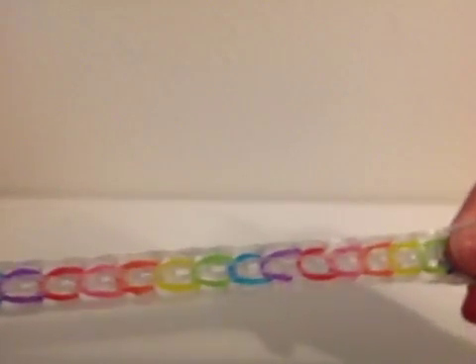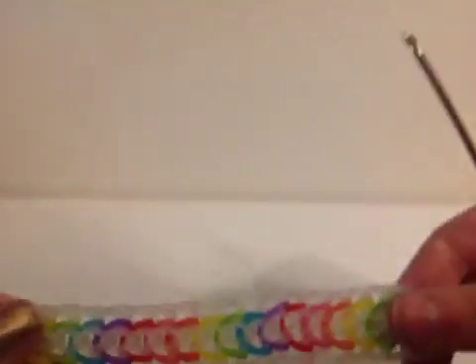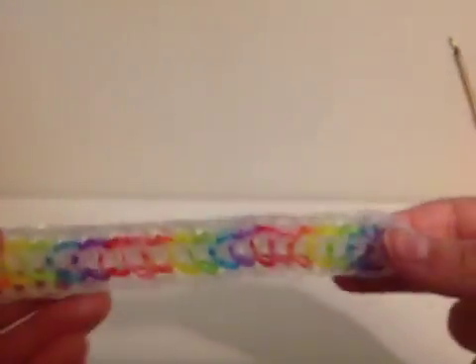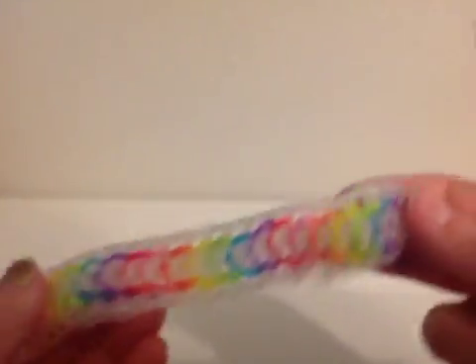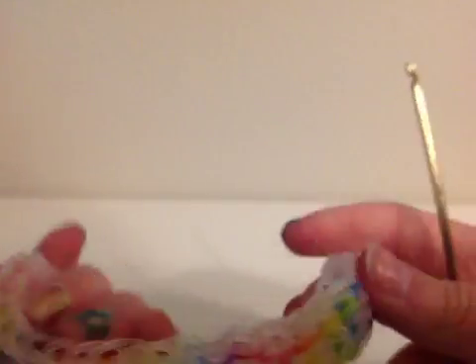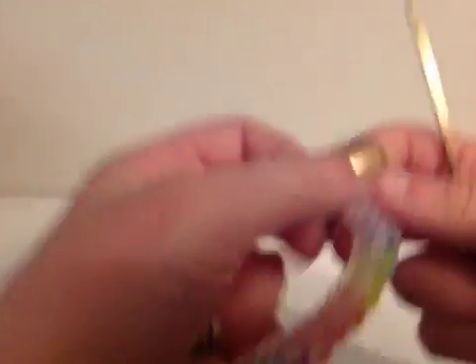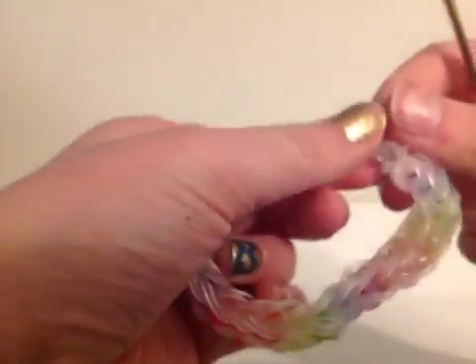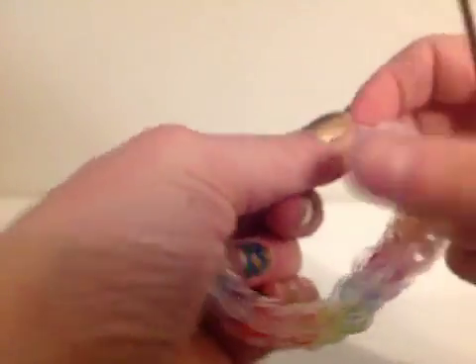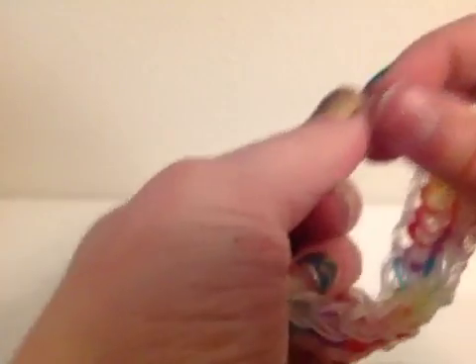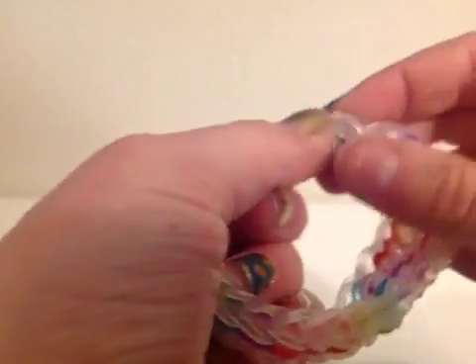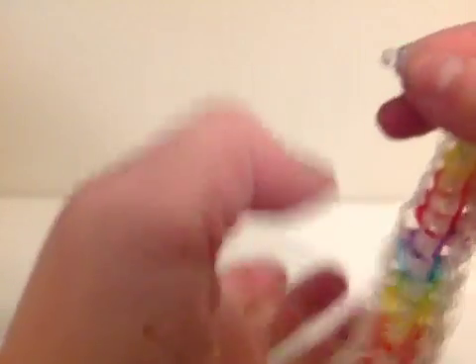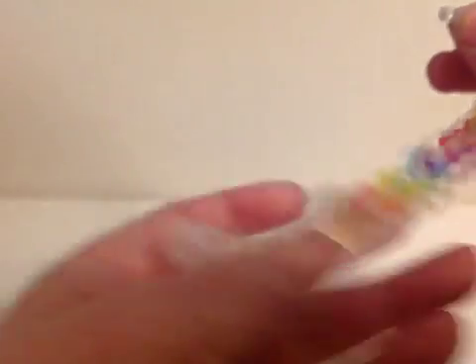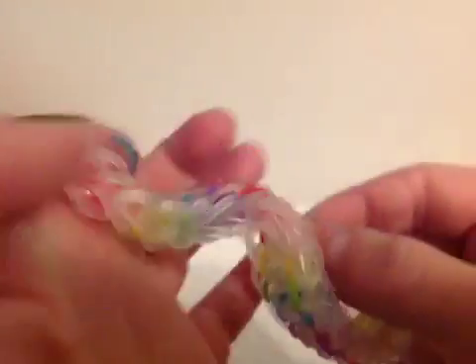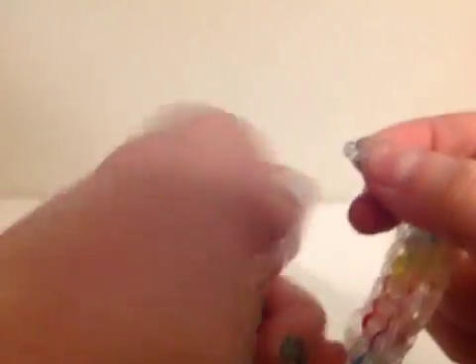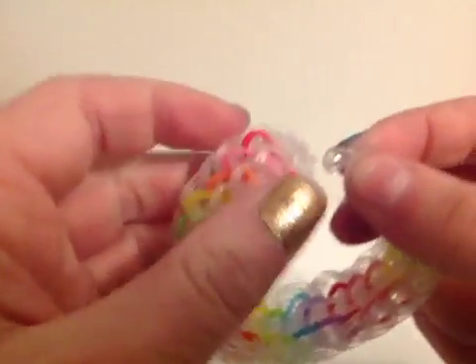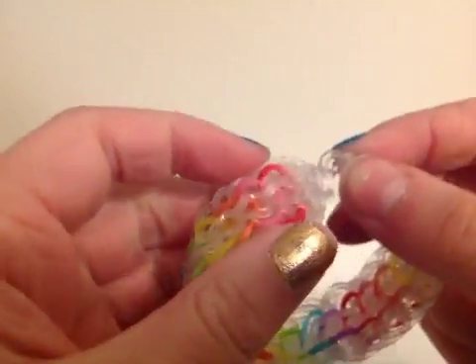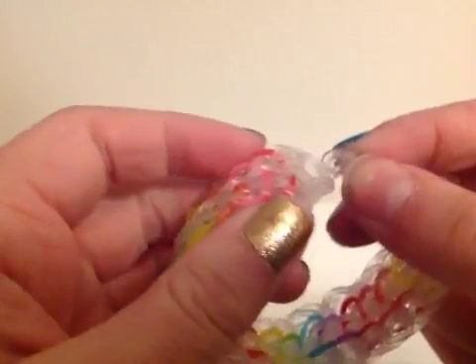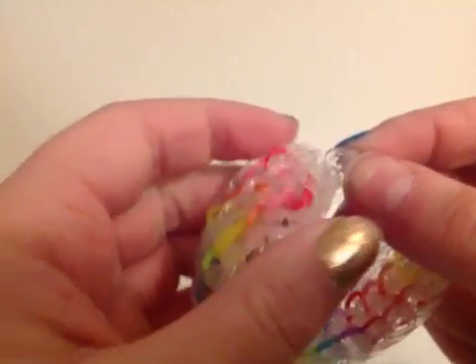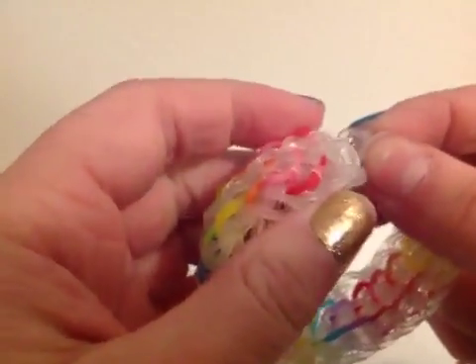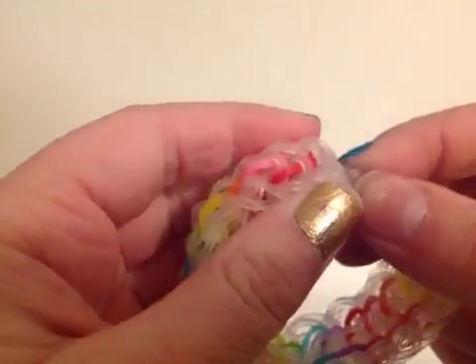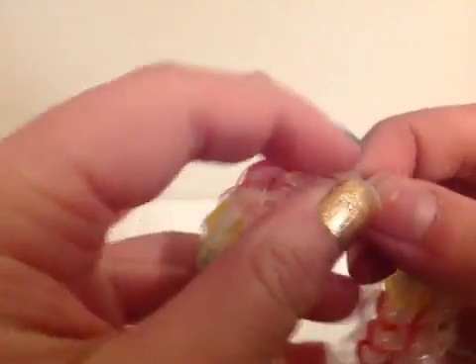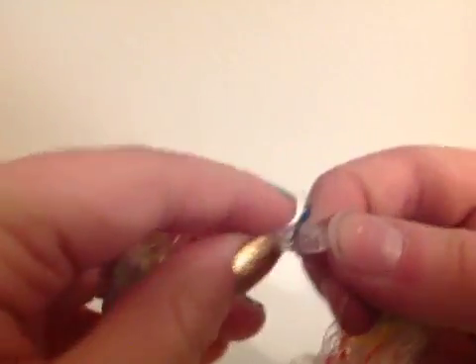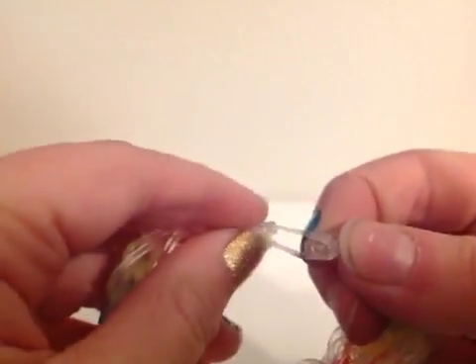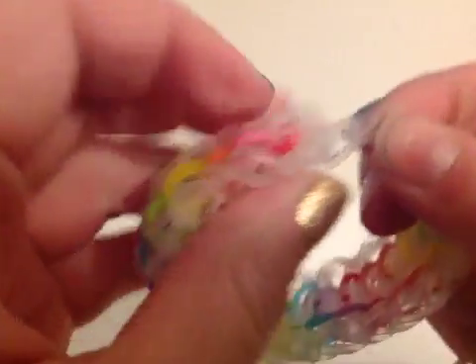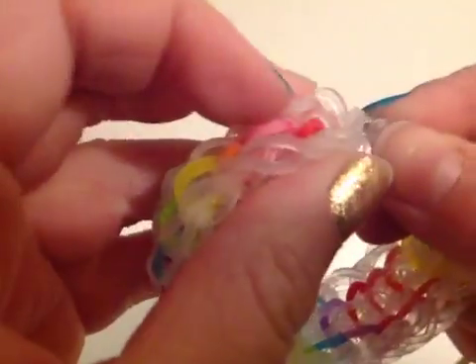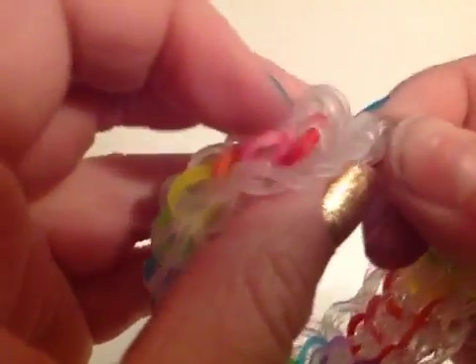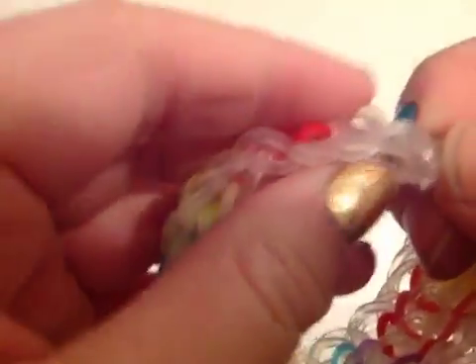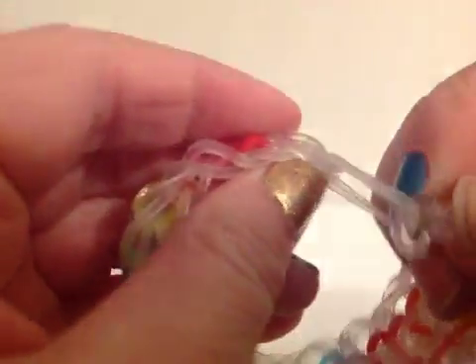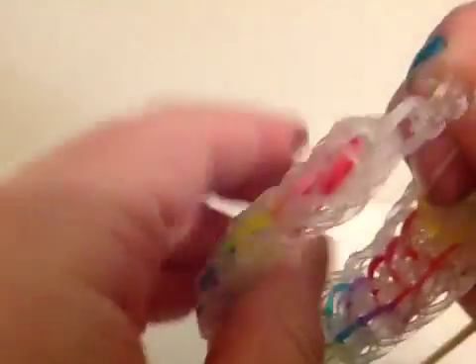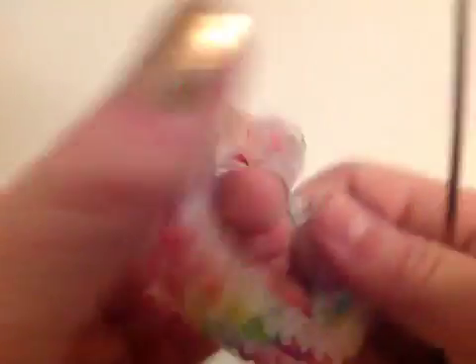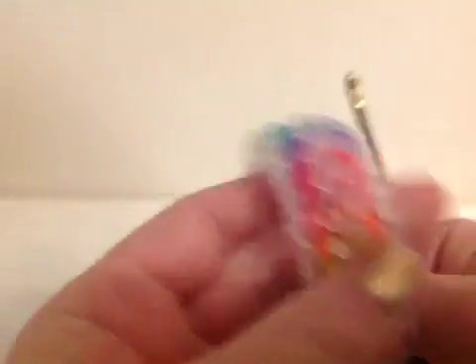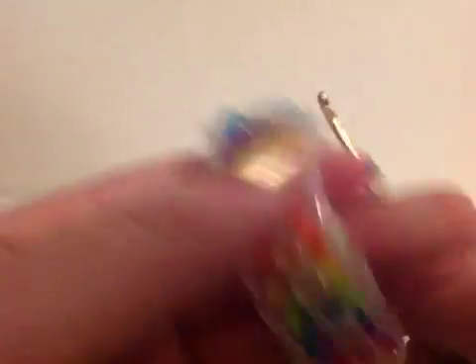And how you clip it is super, super easy. You just take your C-clip, find the cat band at the bottom, clip the cat band, and that's it.